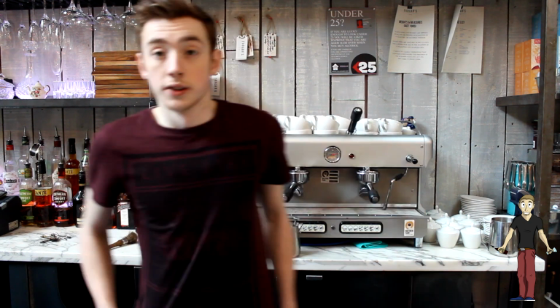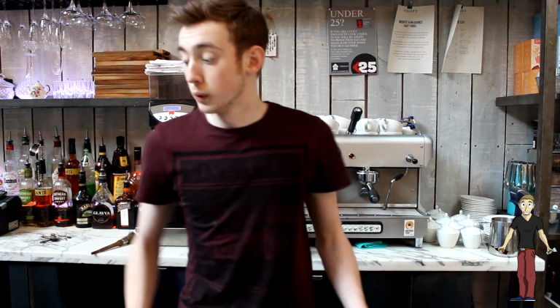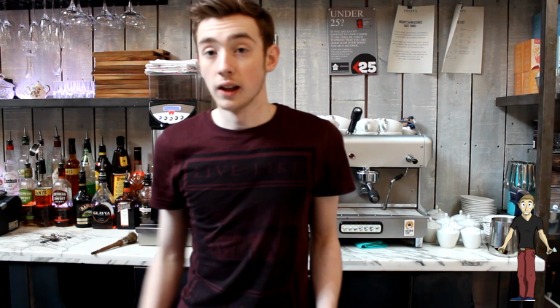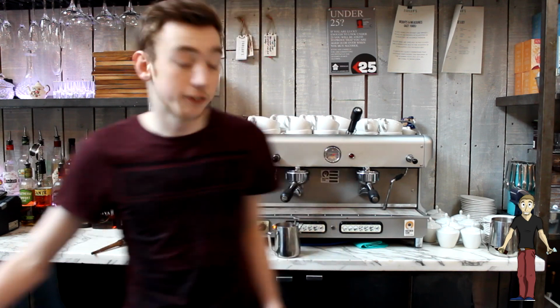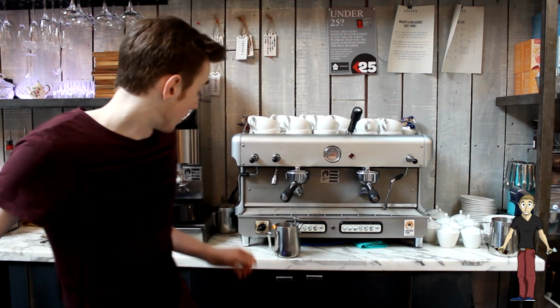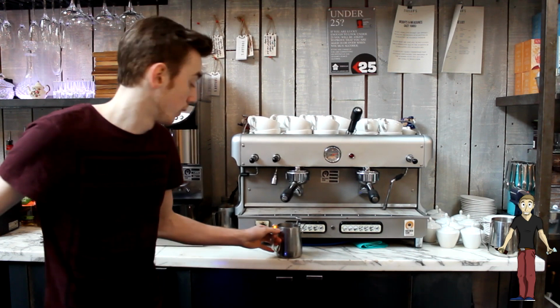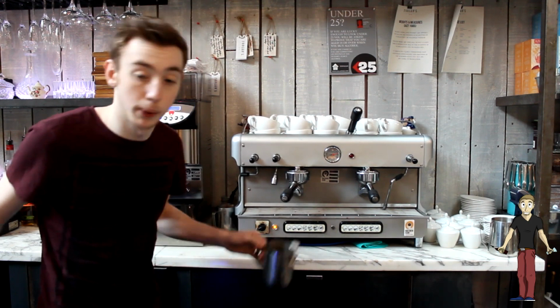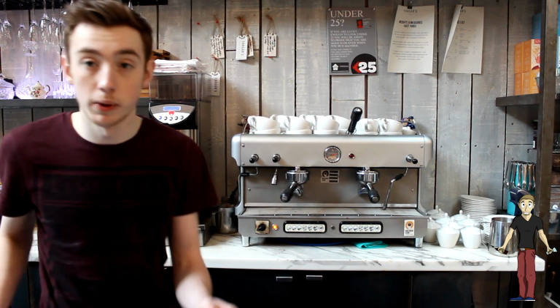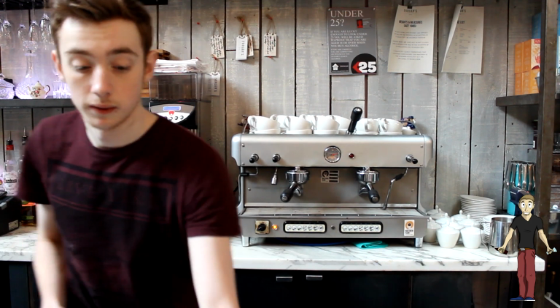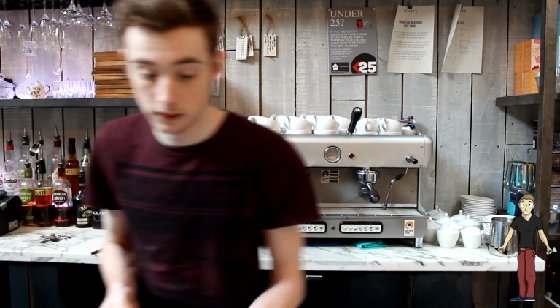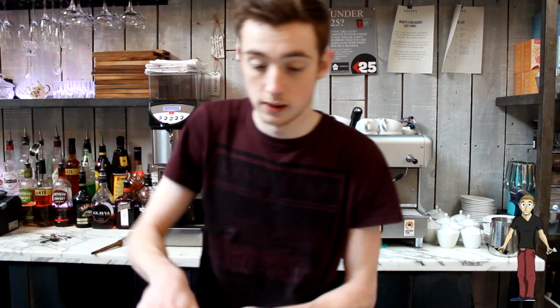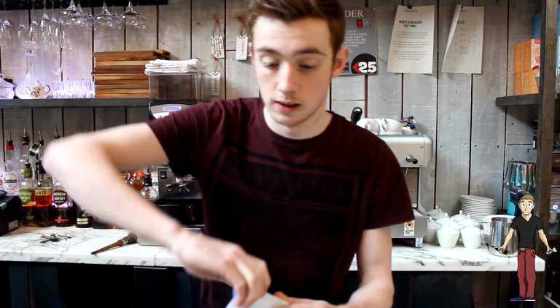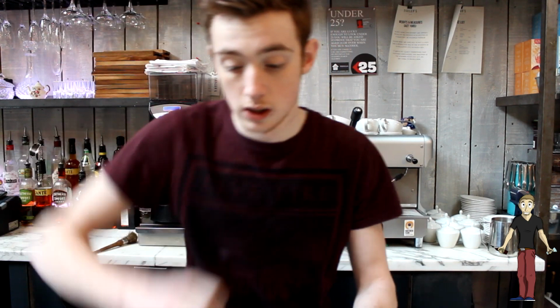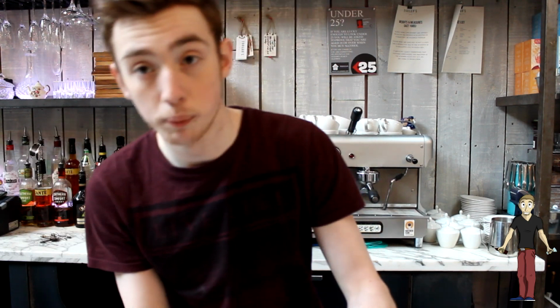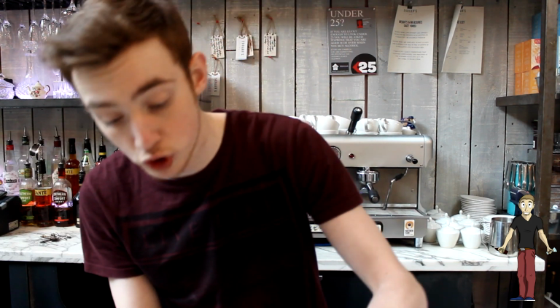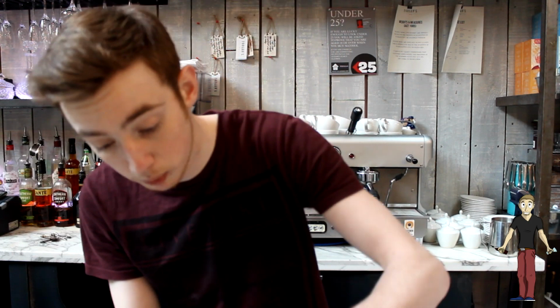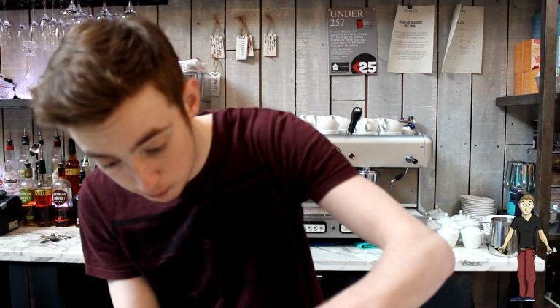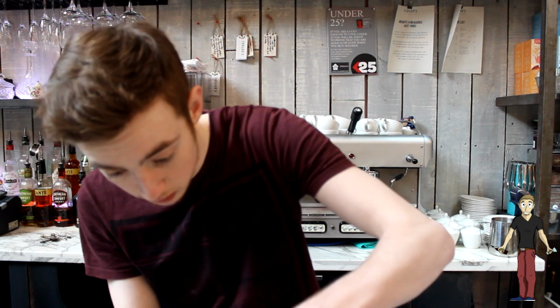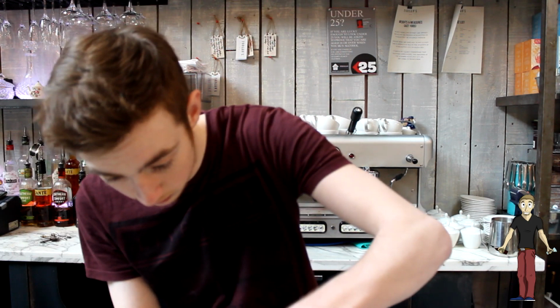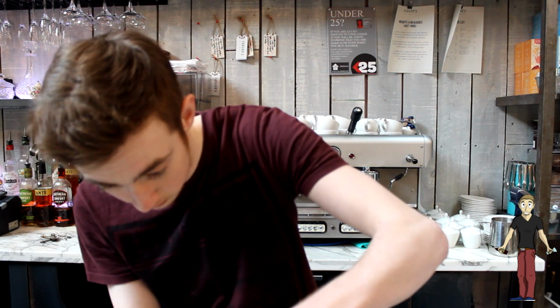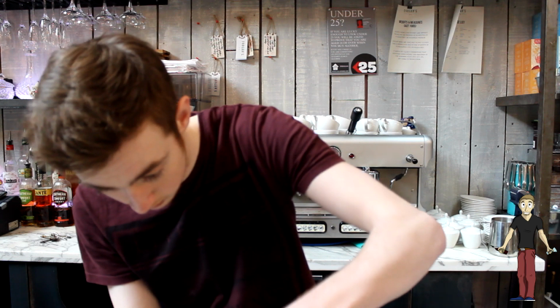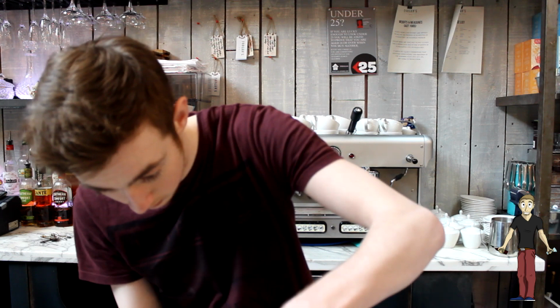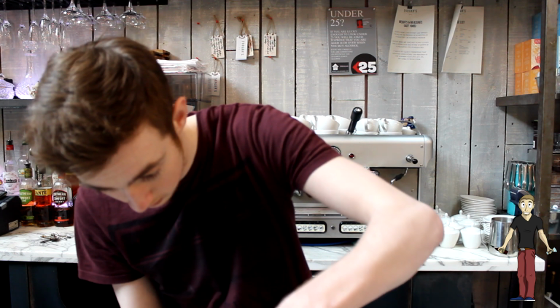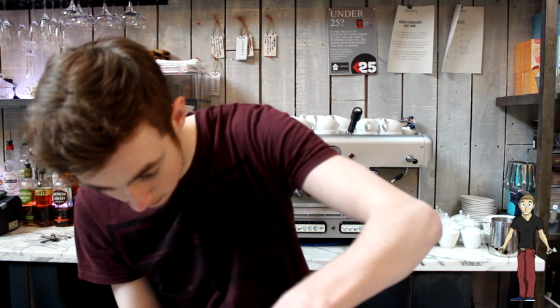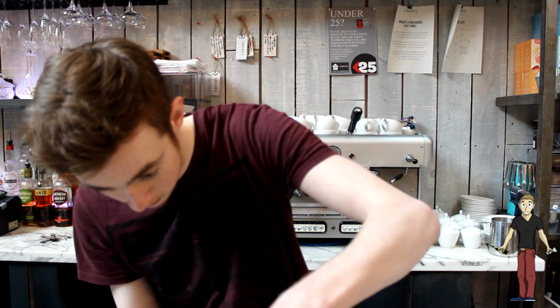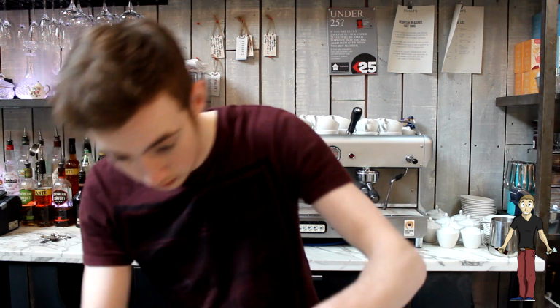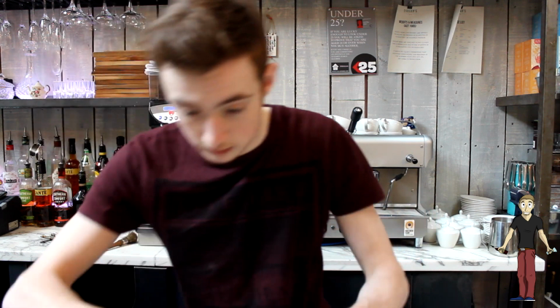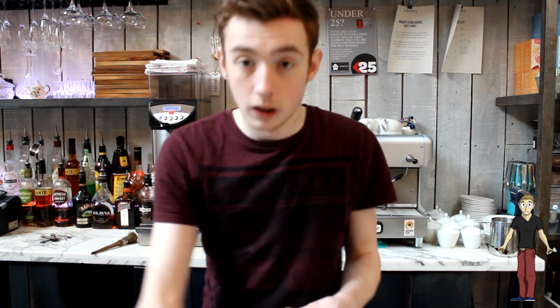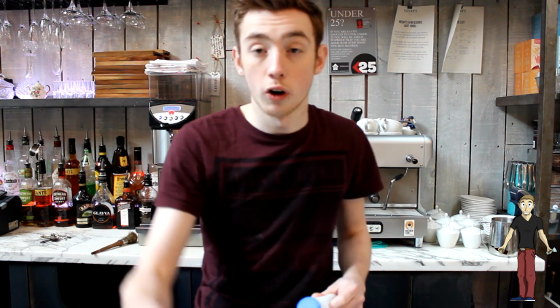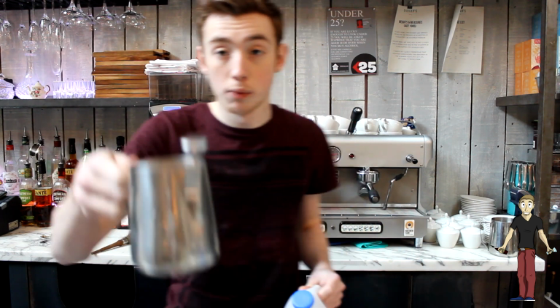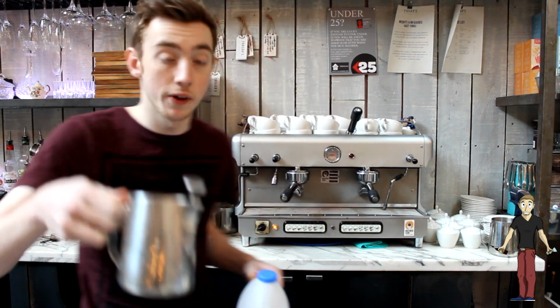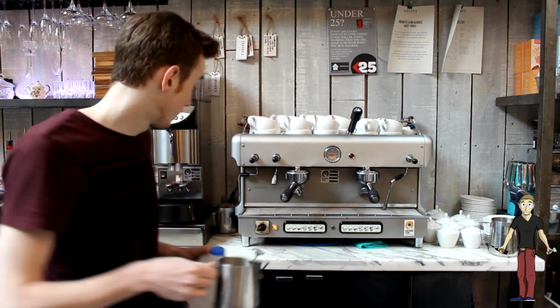So next we're going to make our latte. First of all we're going to prep our milk. We're going to pour it just below the spout in here, and we've got our thermometer on there as well.